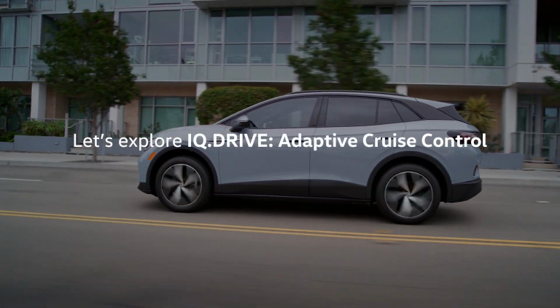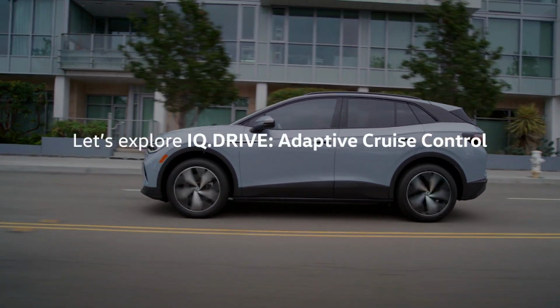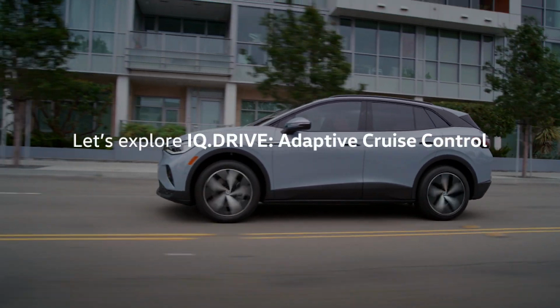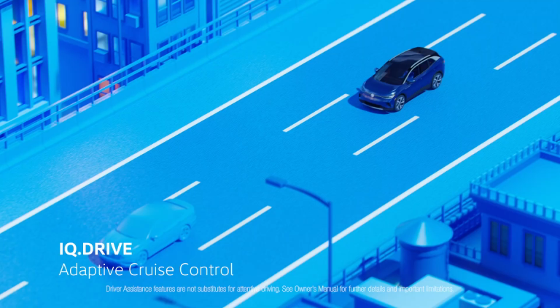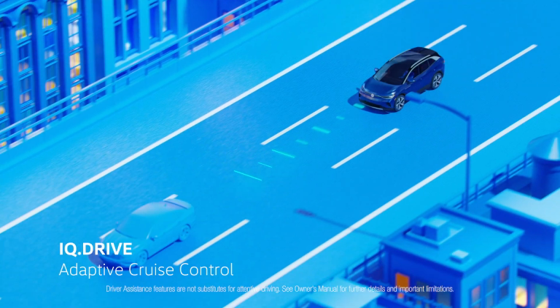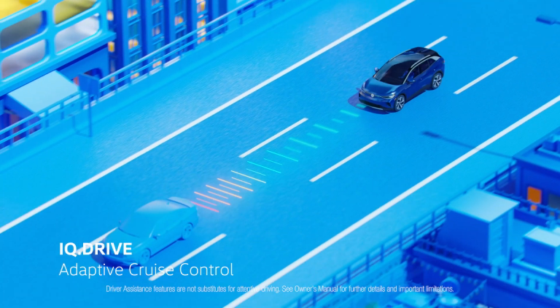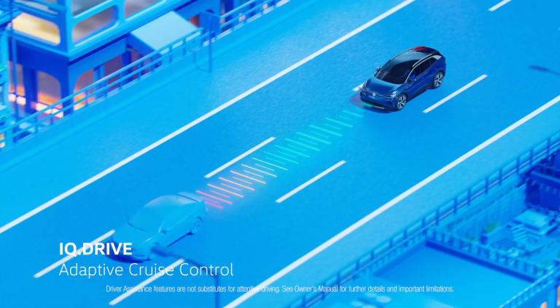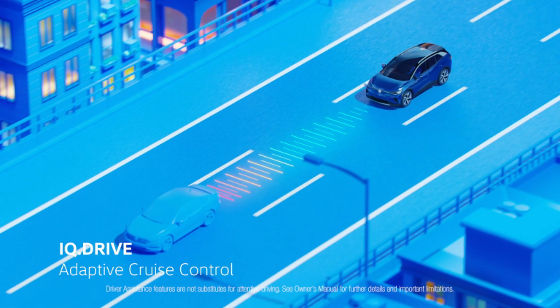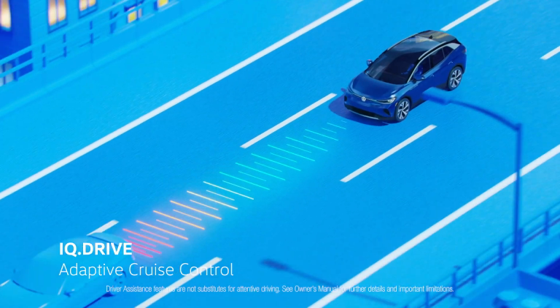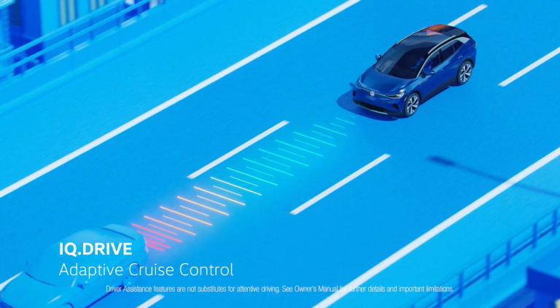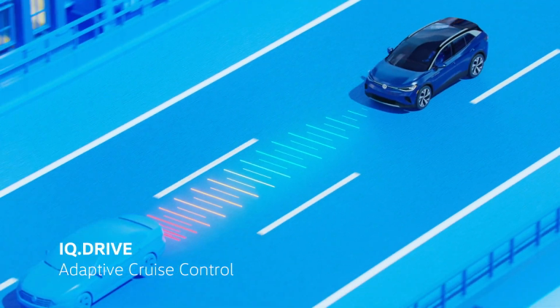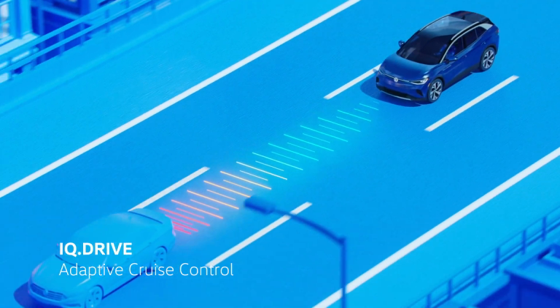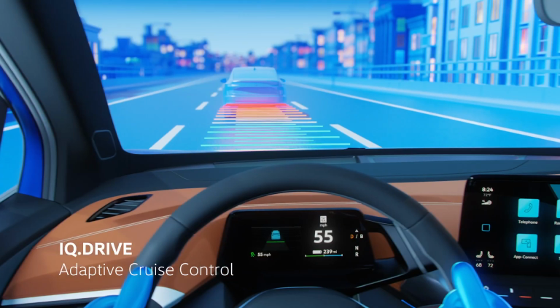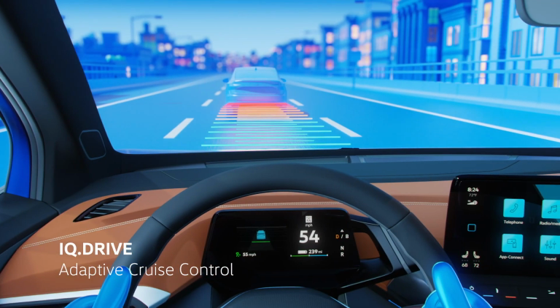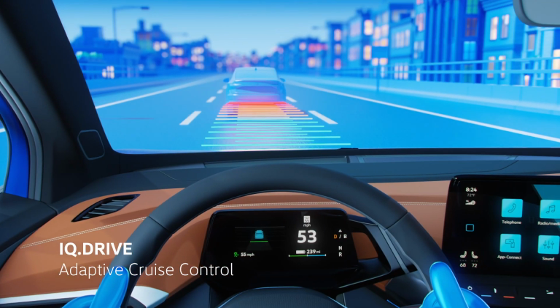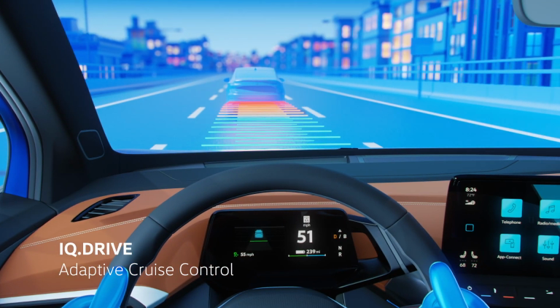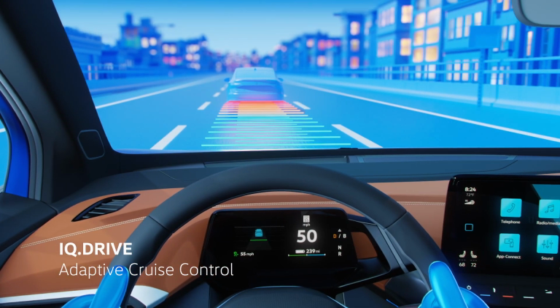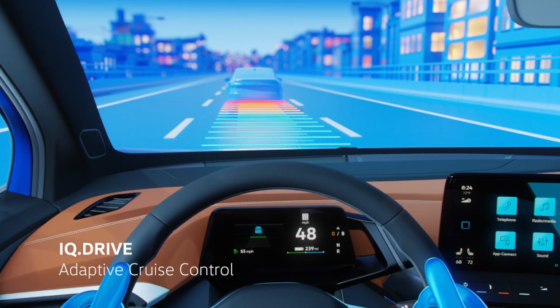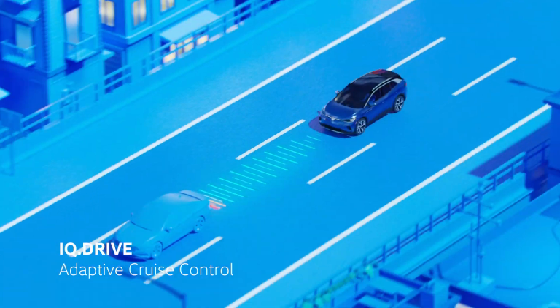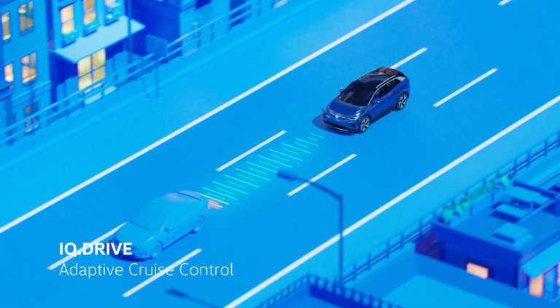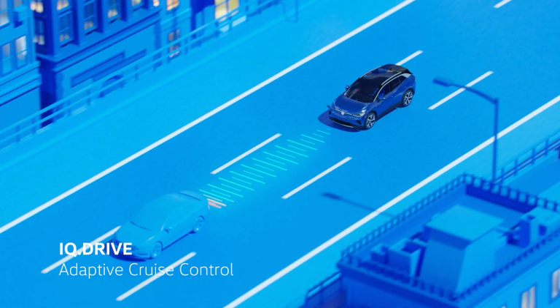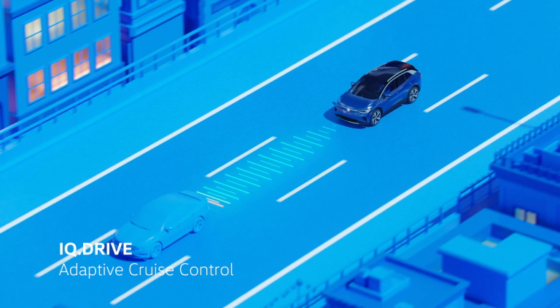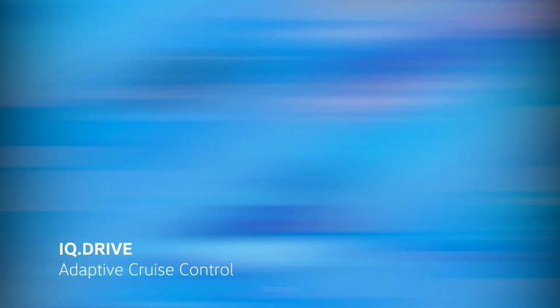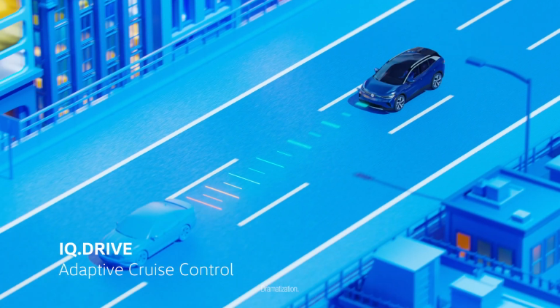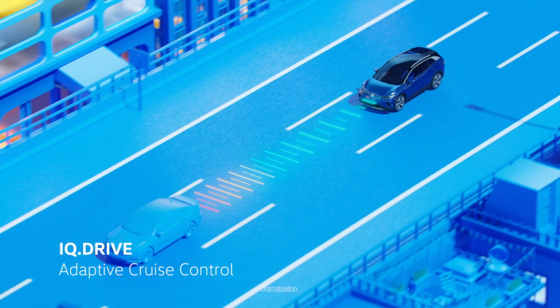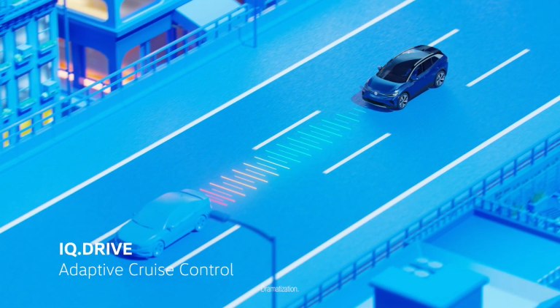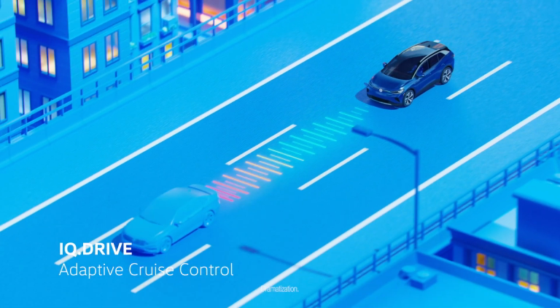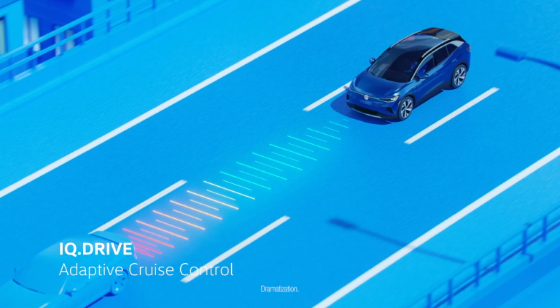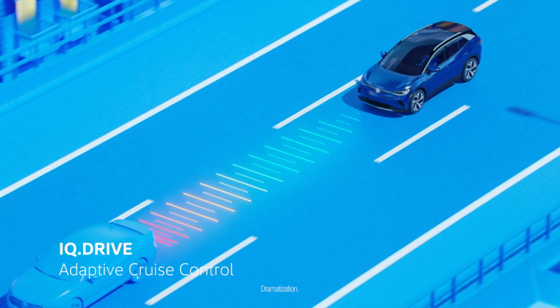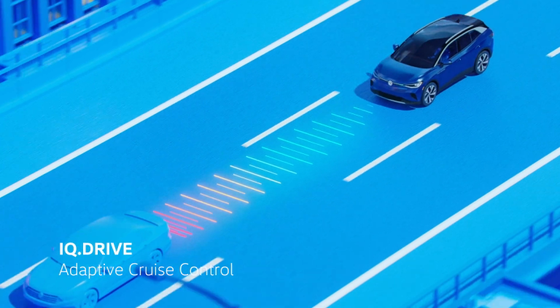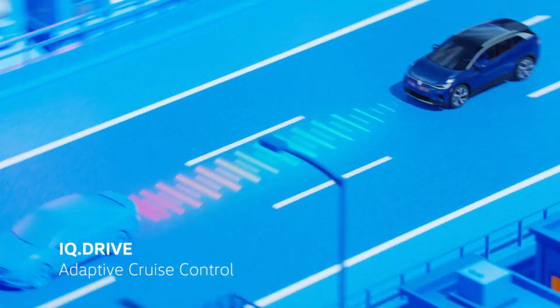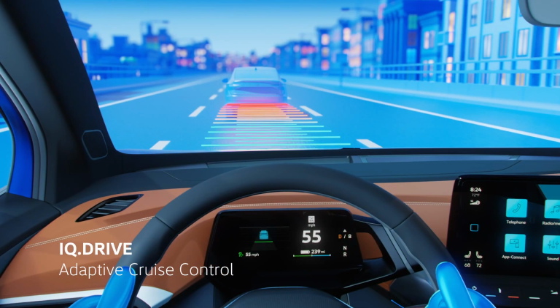Adaptive Cruise Control, ACC, uses a radar sensor to maintain a set speed while adjusting the distance from the vehicle in front of you. ACC reduces the need for constant manual speed adjustments during long drives, promoting a smoother and more relaxed journey.